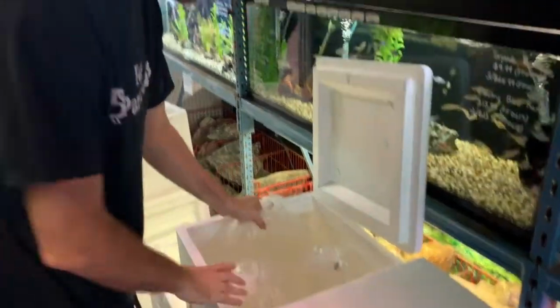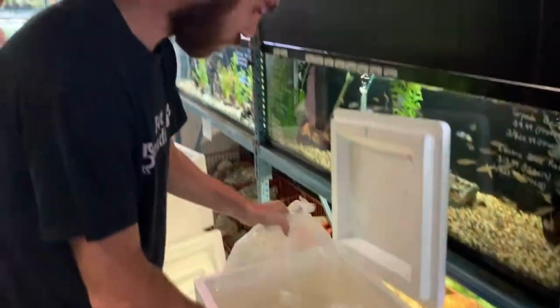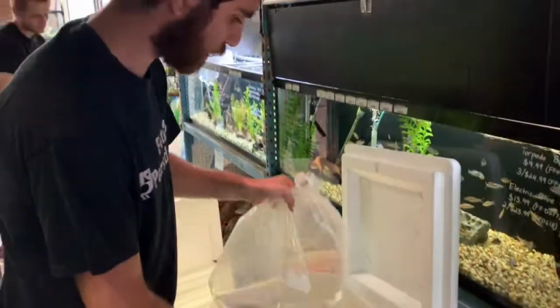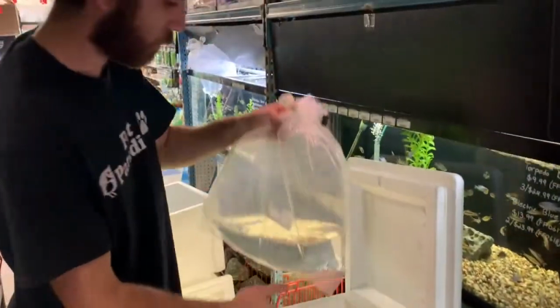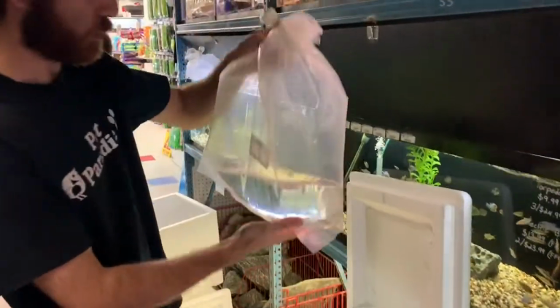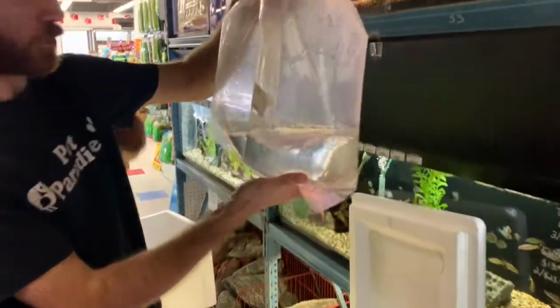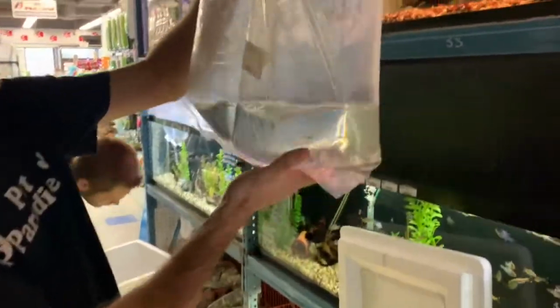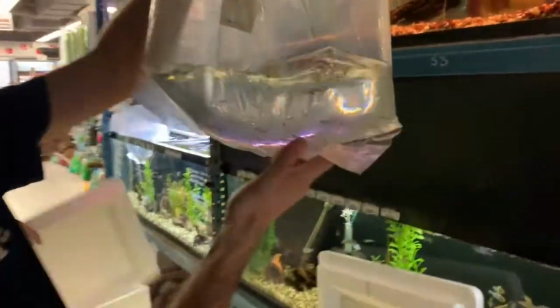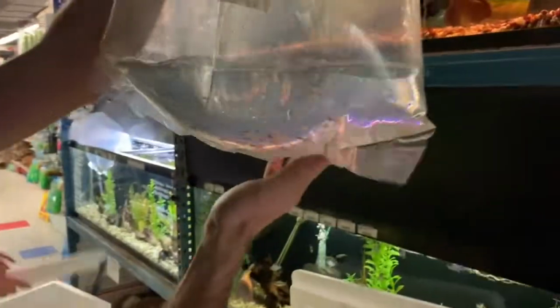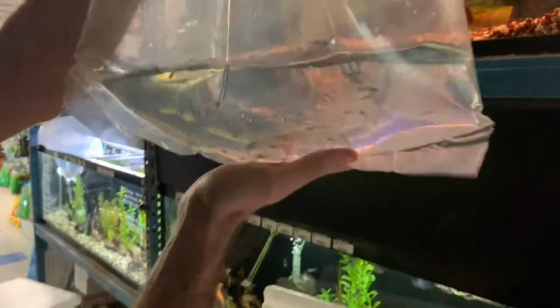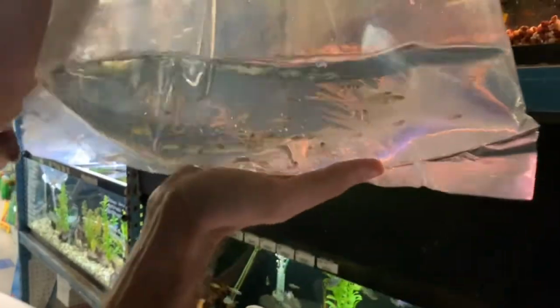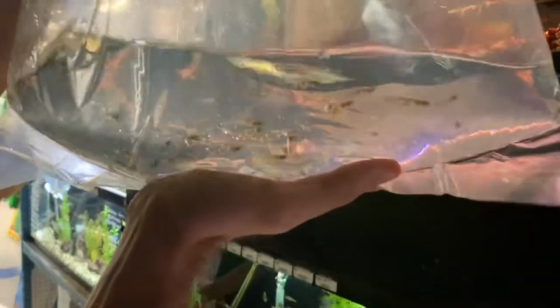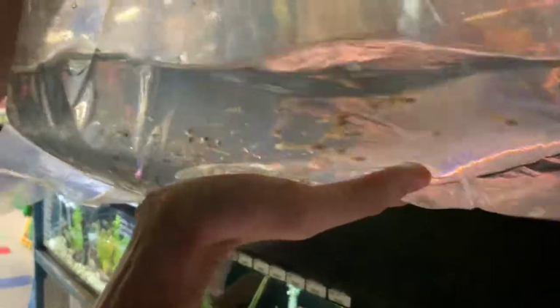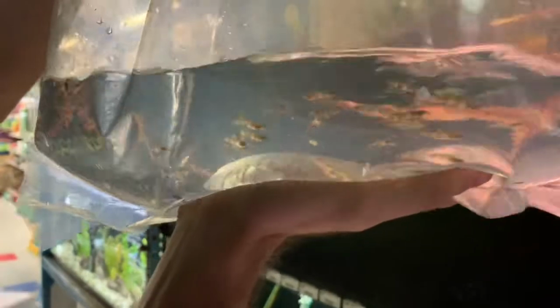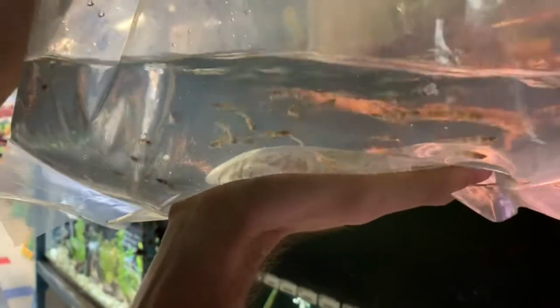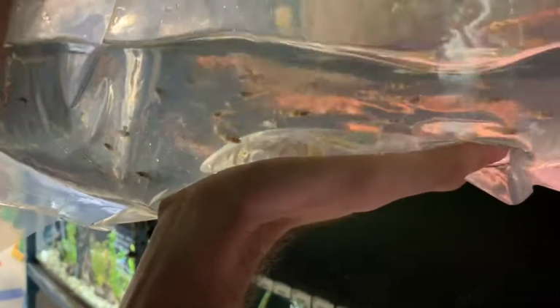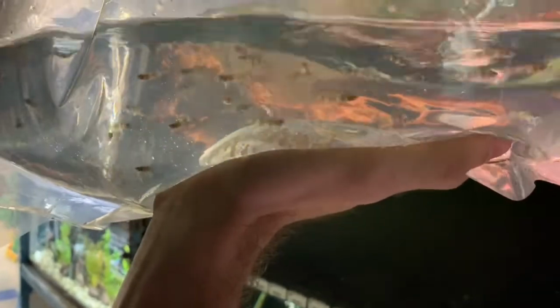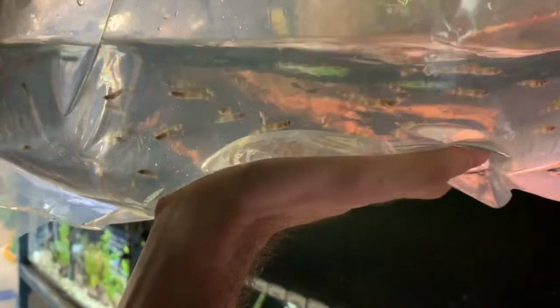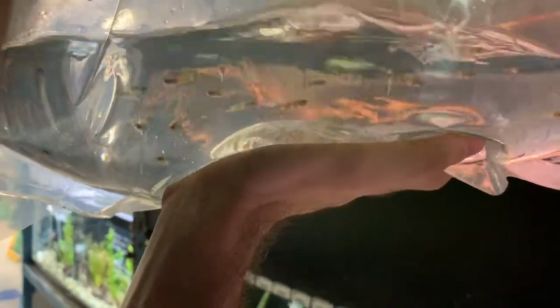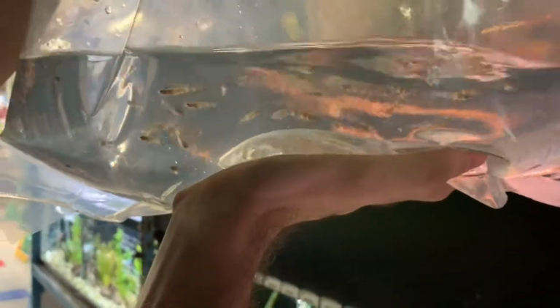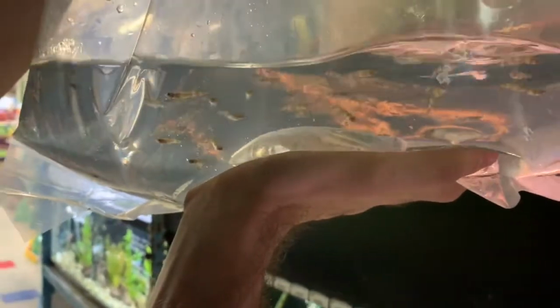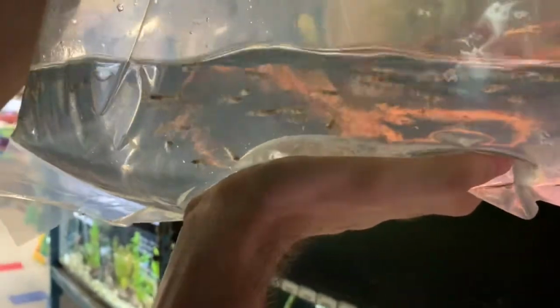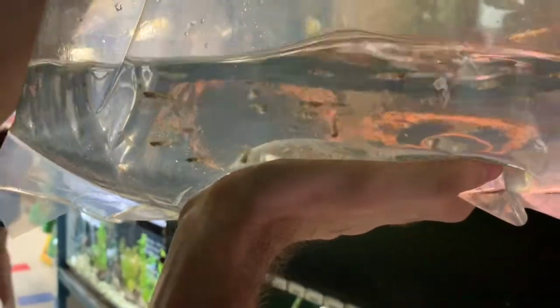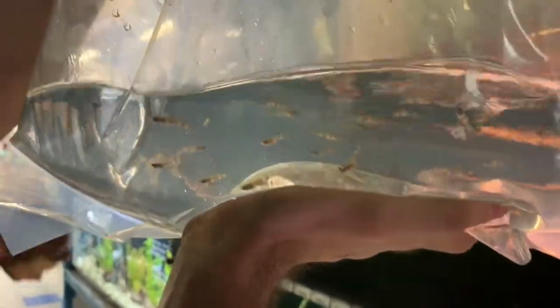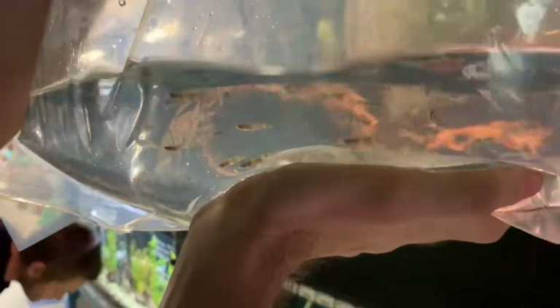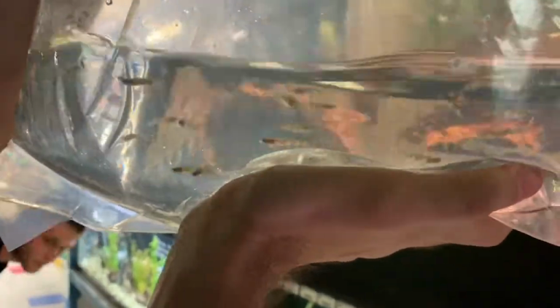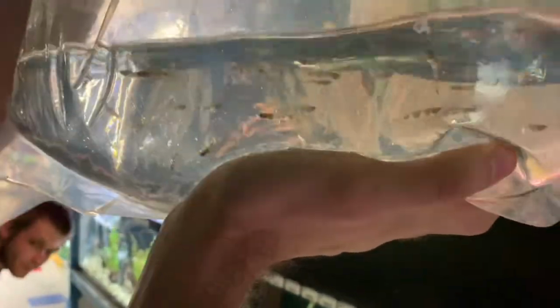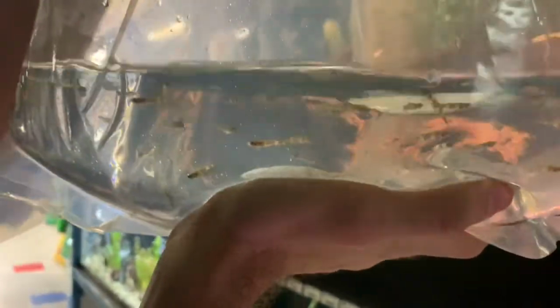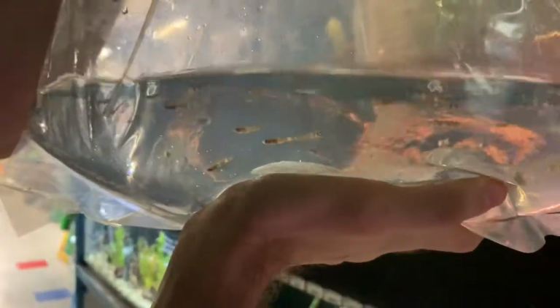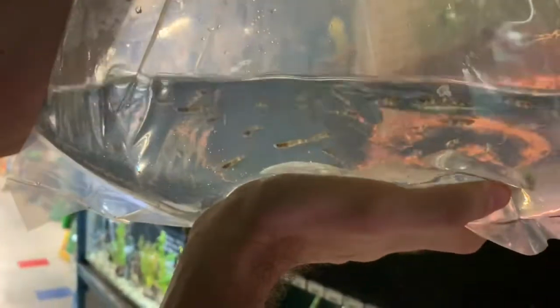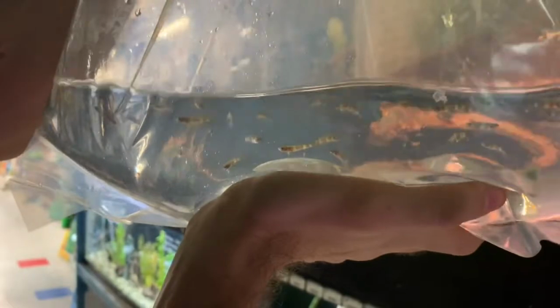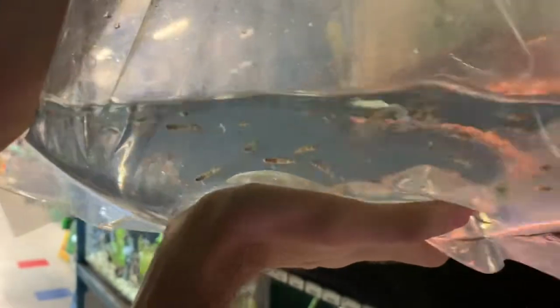This is again one of the ones that we already have in stock that we're just topping up. These are just clown killies — a little nano species that goes really well with shrimp and other smaller peaceful species.